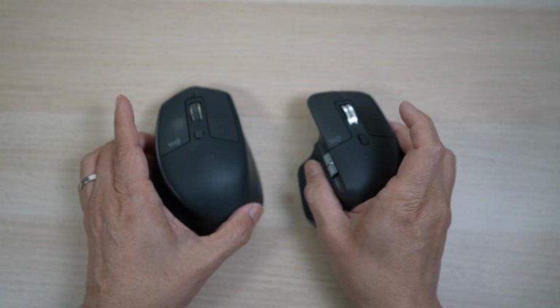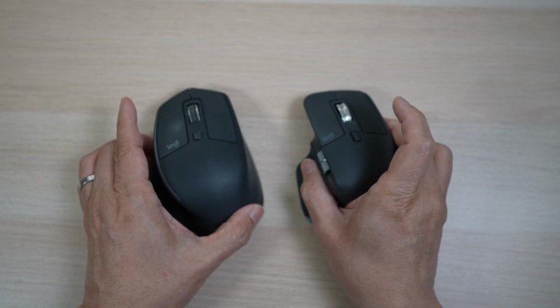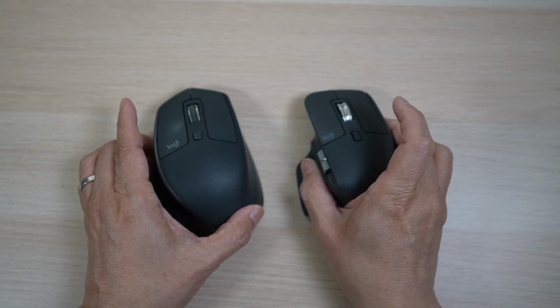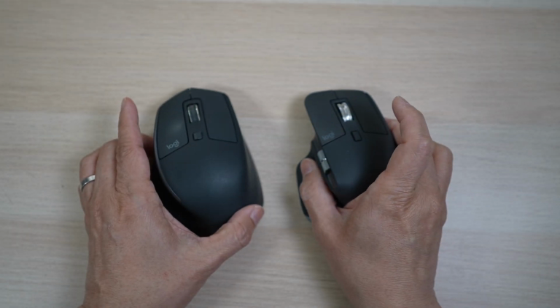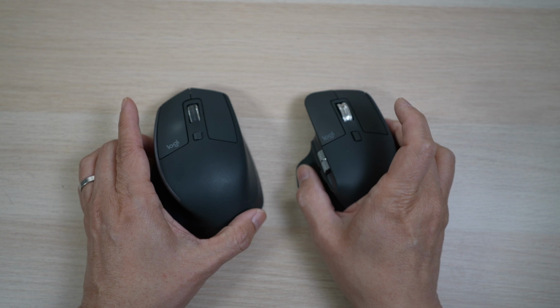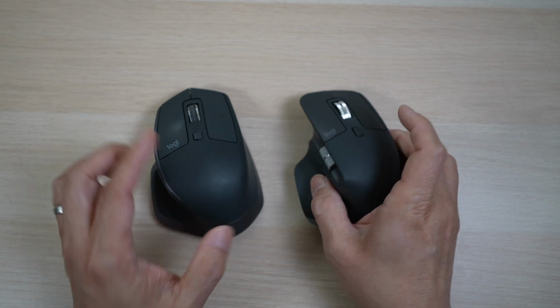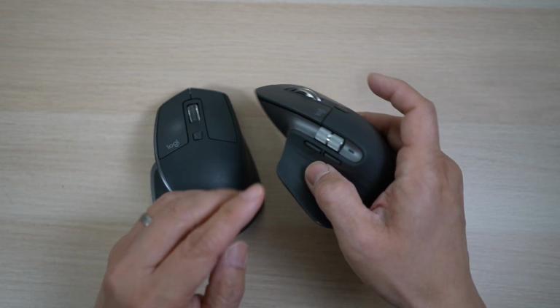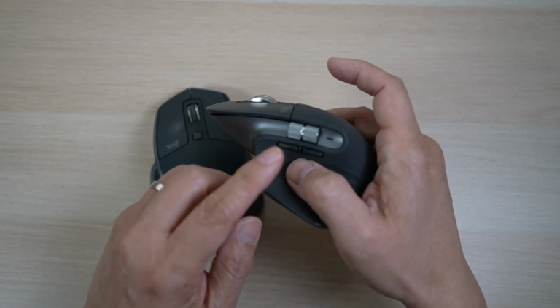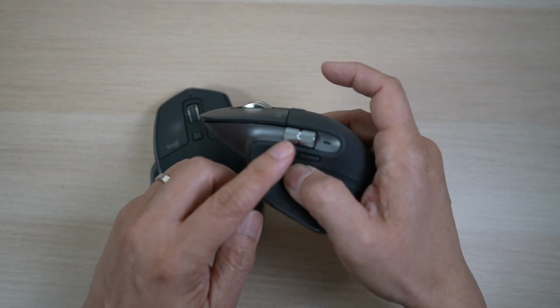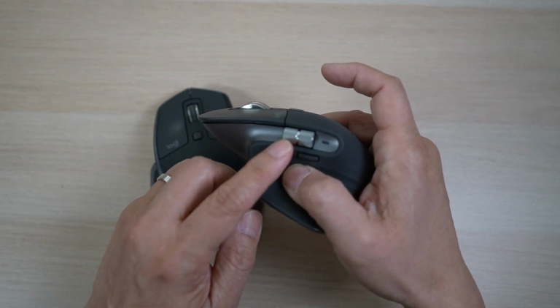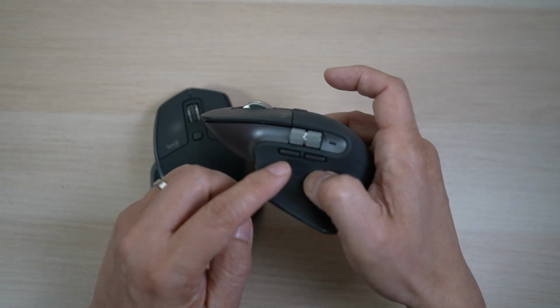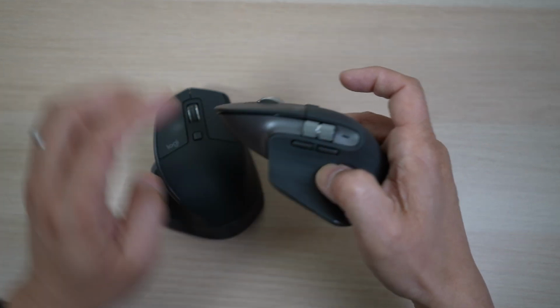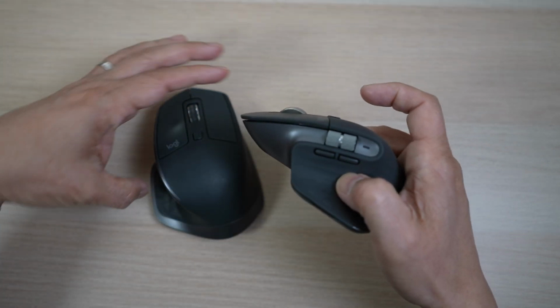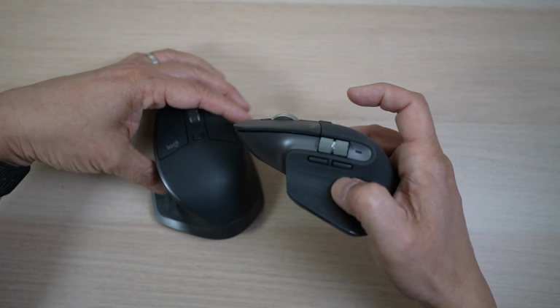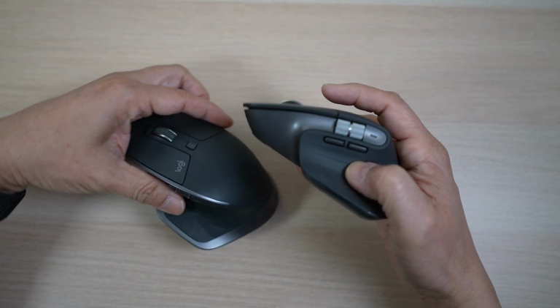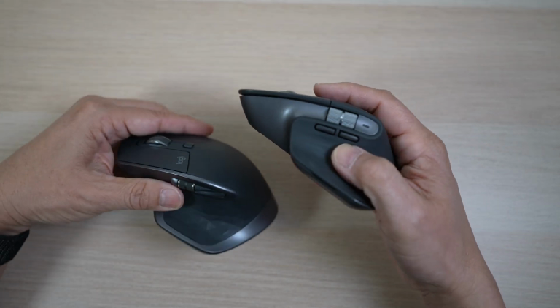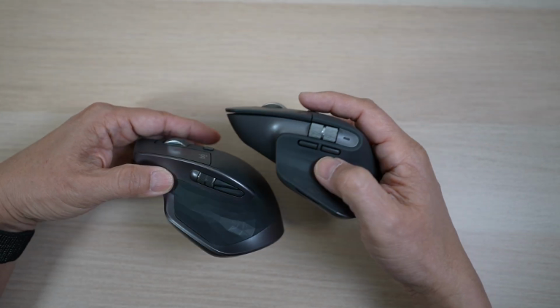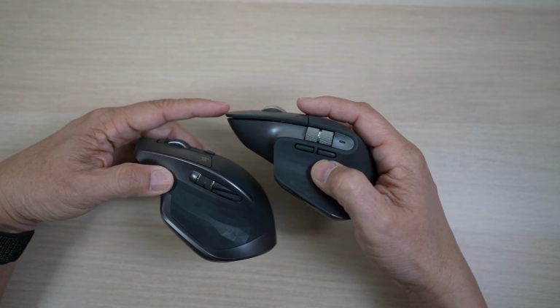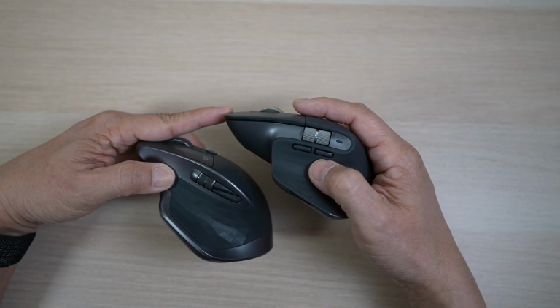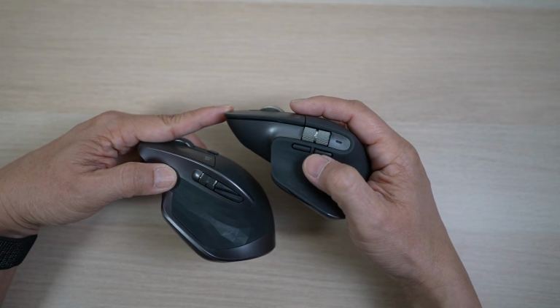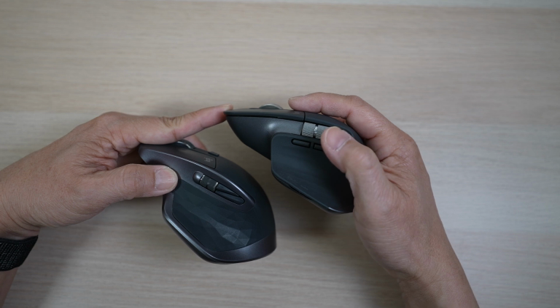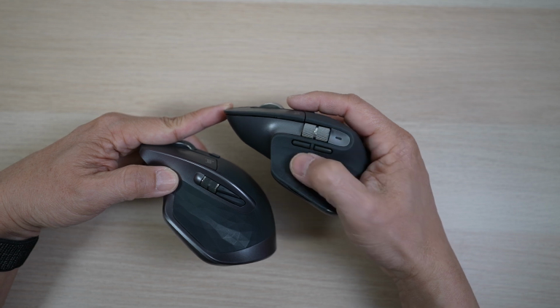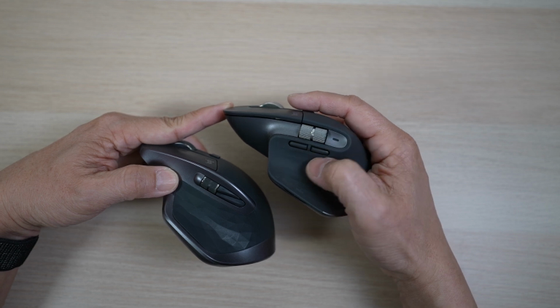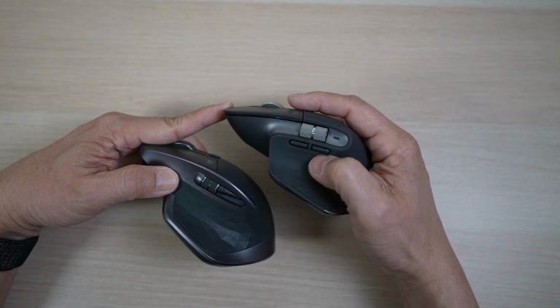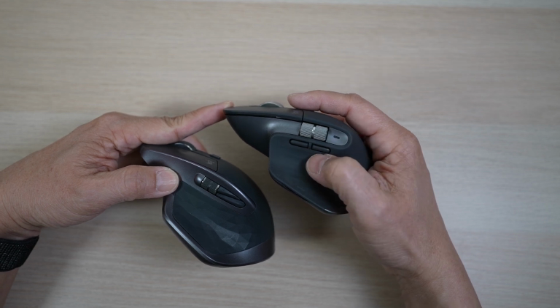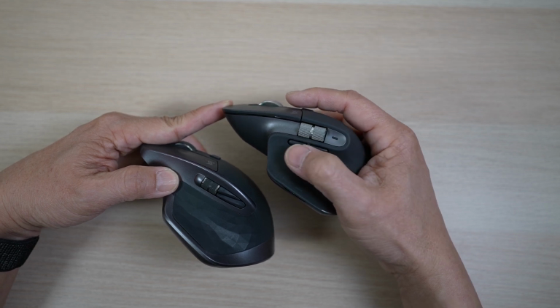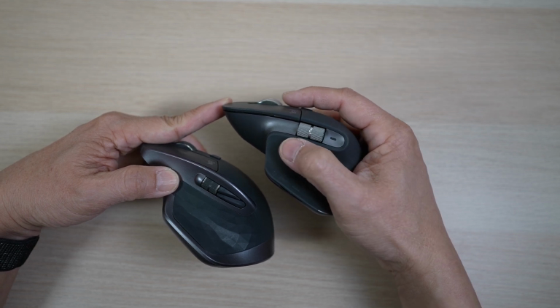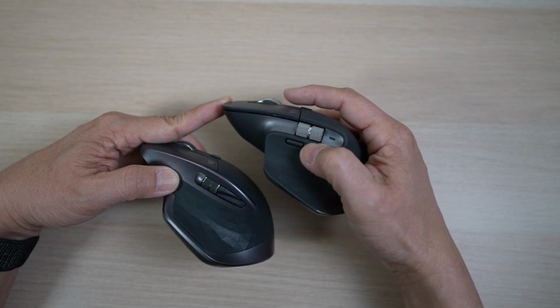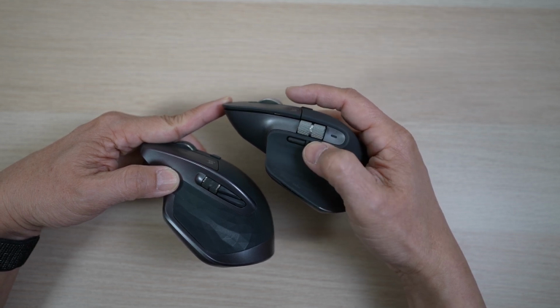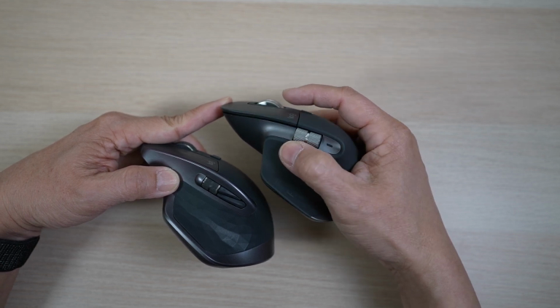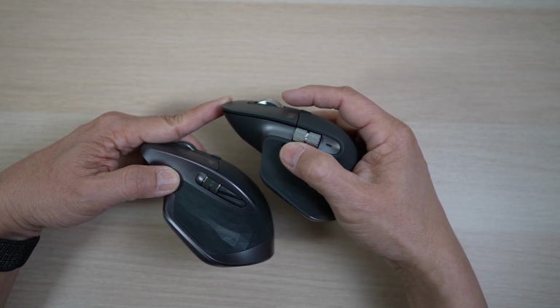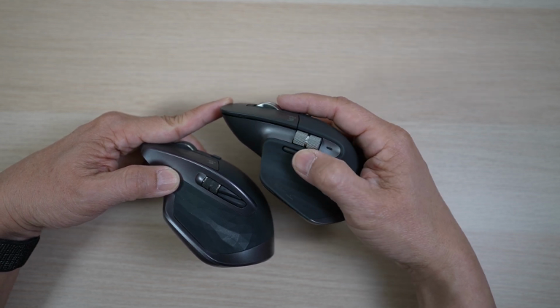The third major difference is the side scroll wheel and buttons — they are all bigger on the 3. The front and back buttons are now placed under the wheel, making them much easier for my thumb to reach.